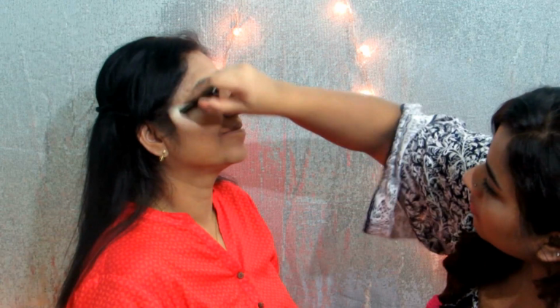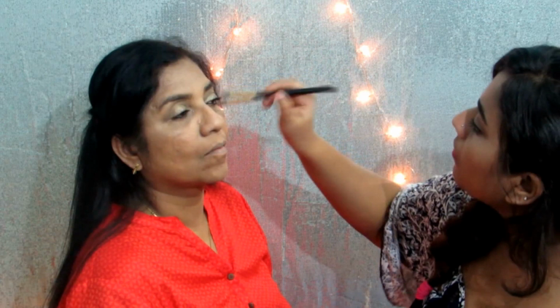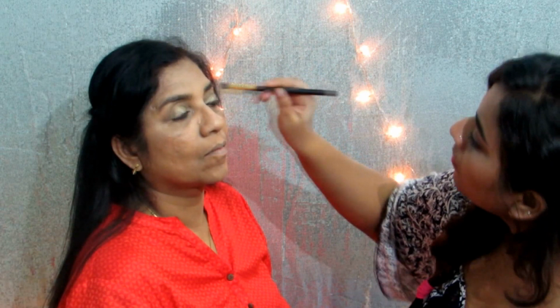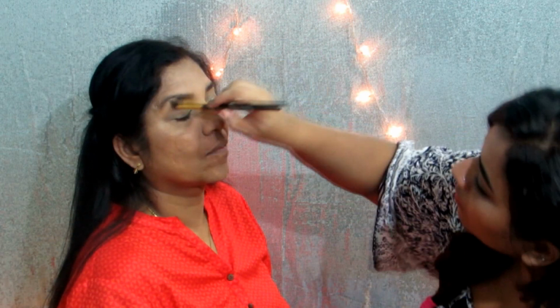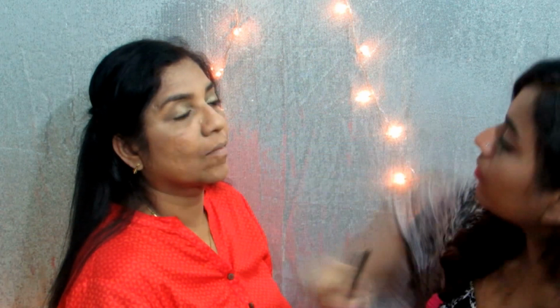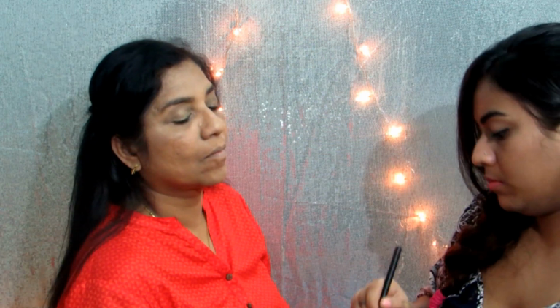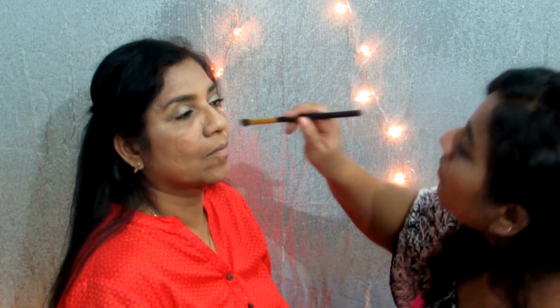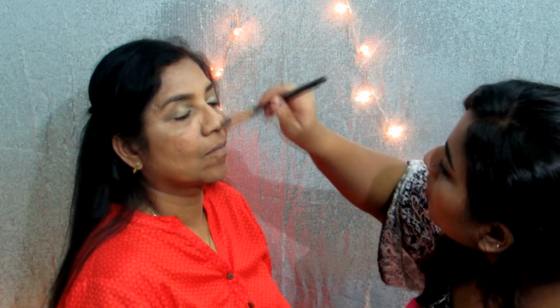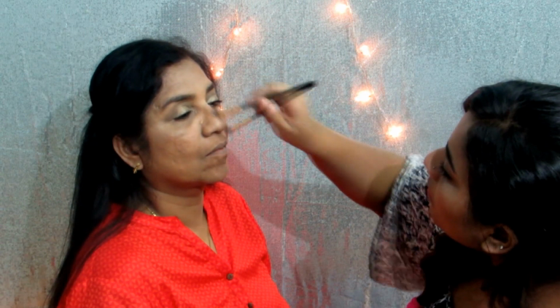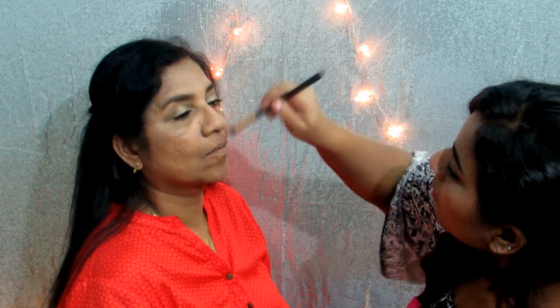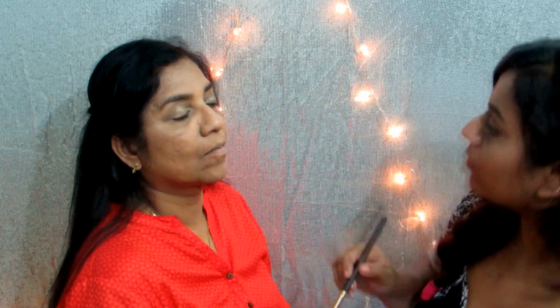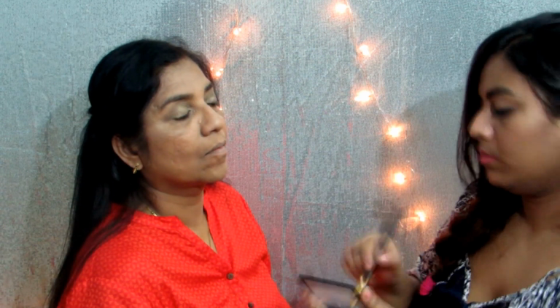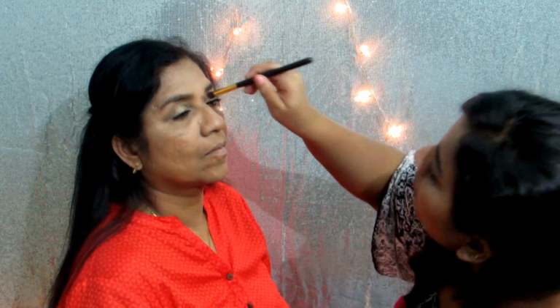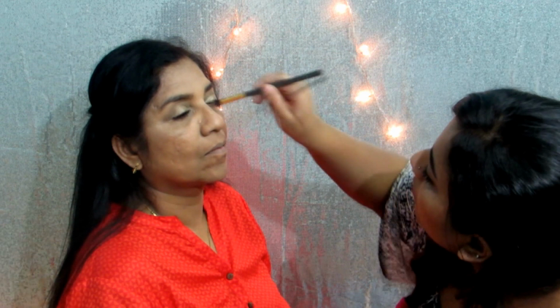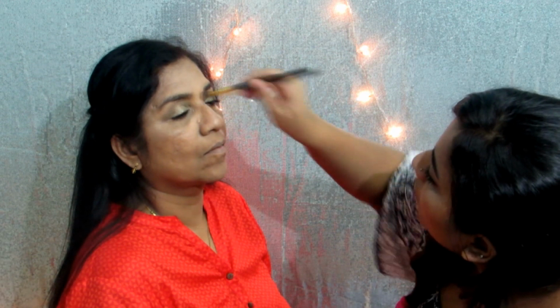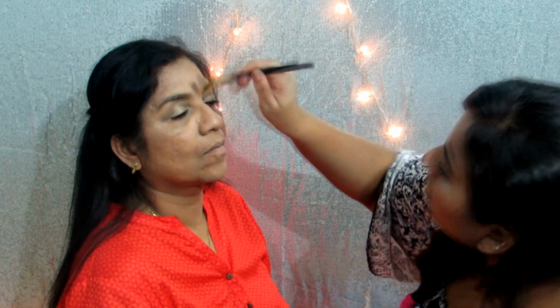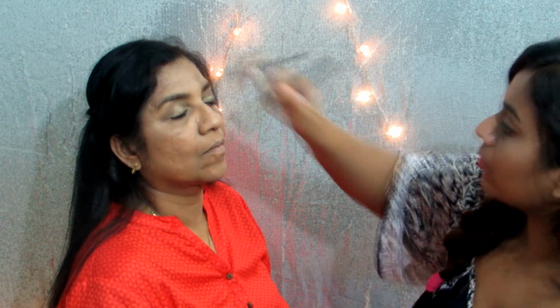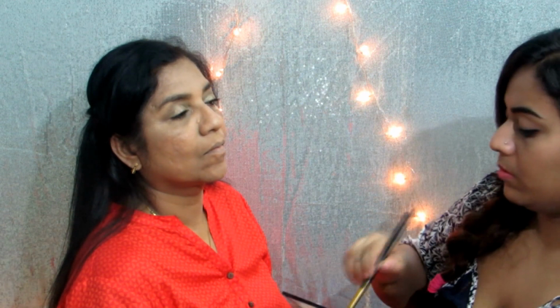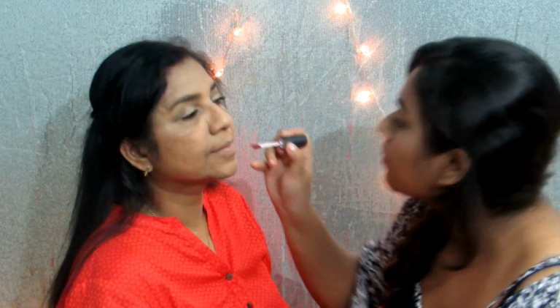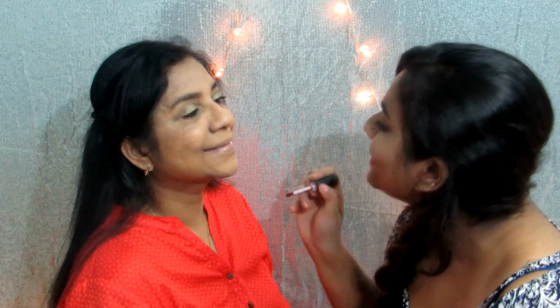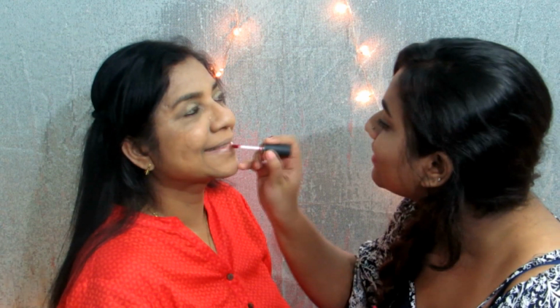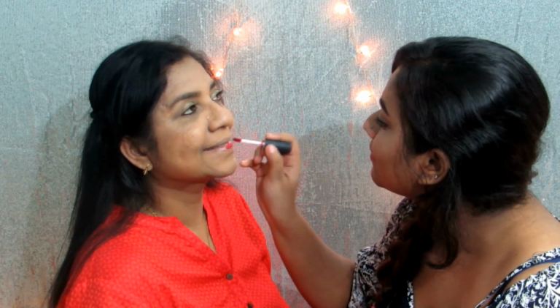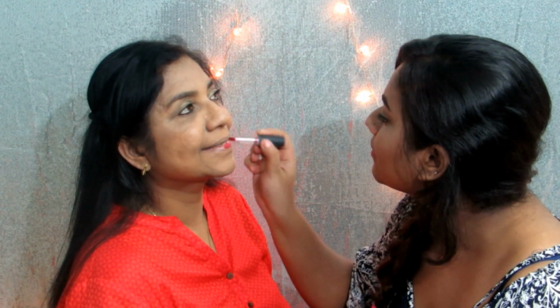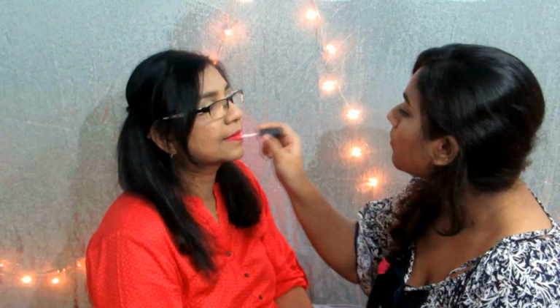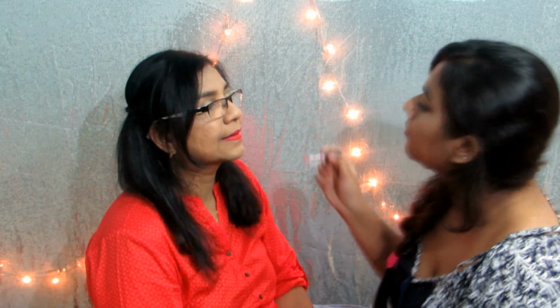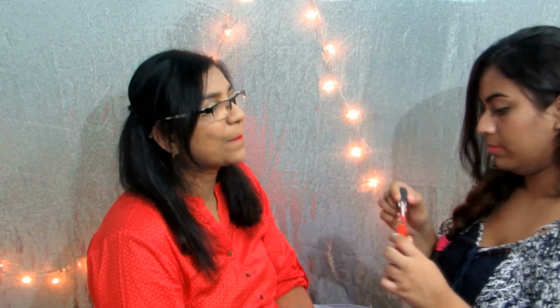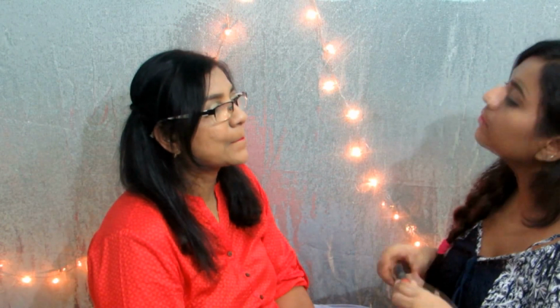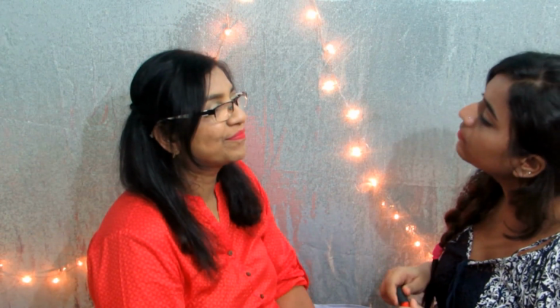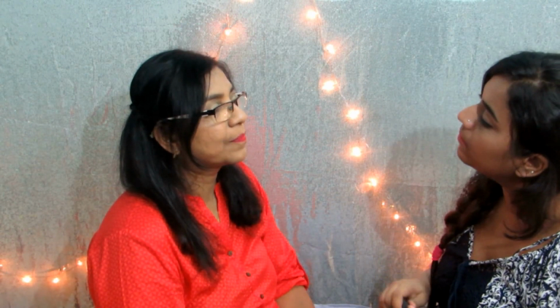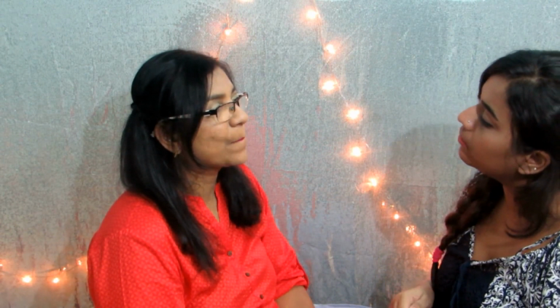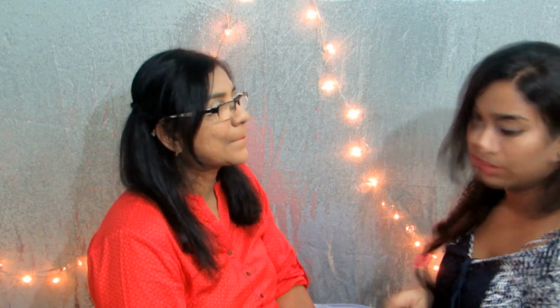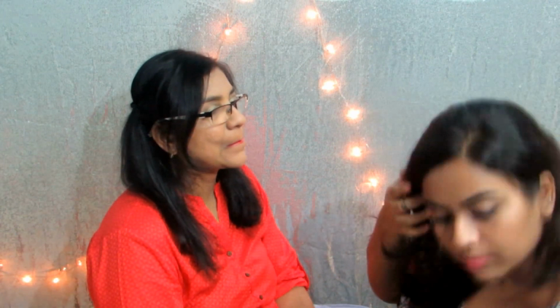Then comes my favourite part, that is highlighting. I'm just using this on the high points of her face. And then for lipstick I mixed two of the Misclair Soft Matte Lip Creams and yeah, that completes the look and this is her reaction.